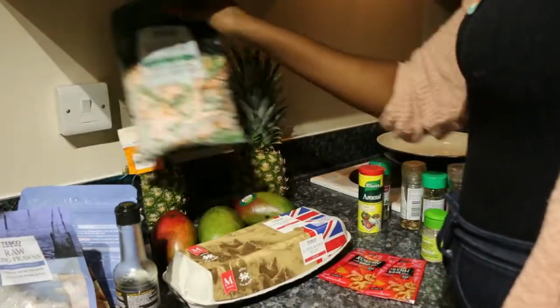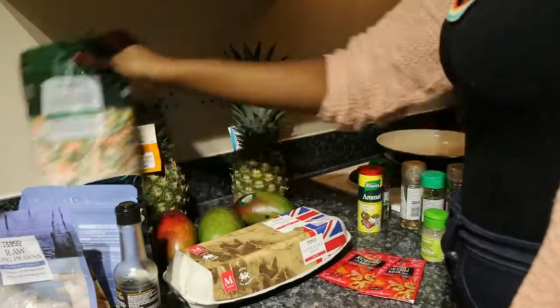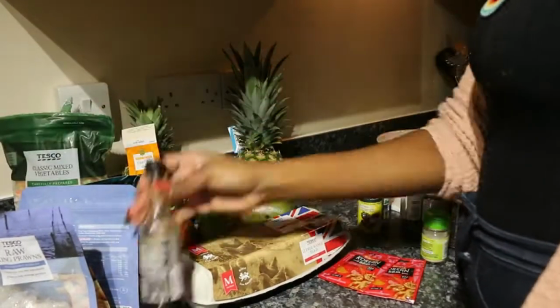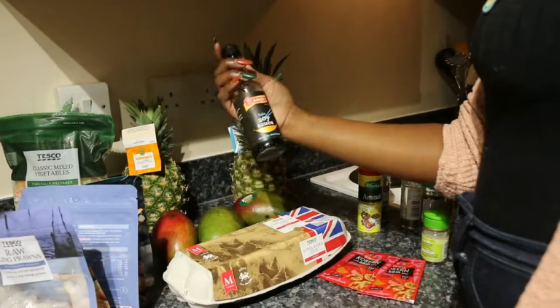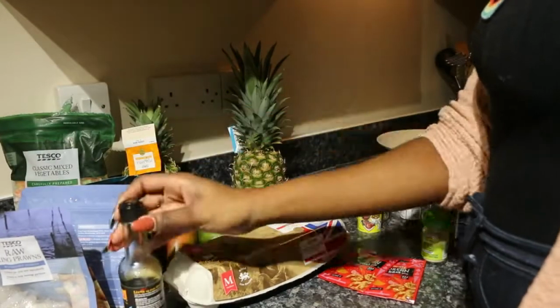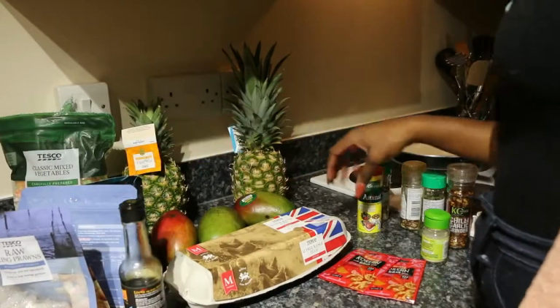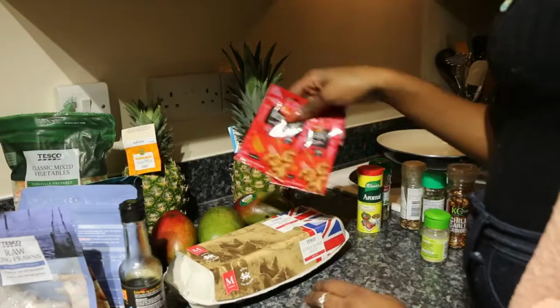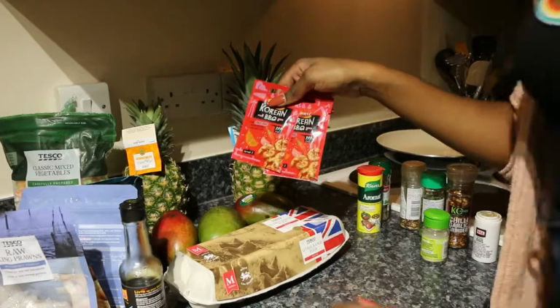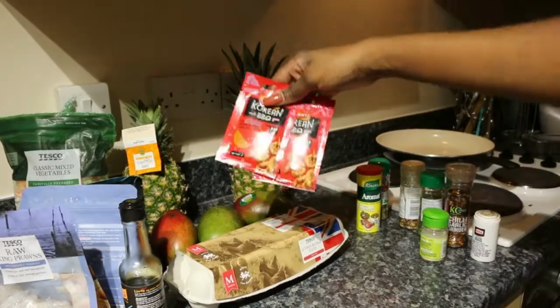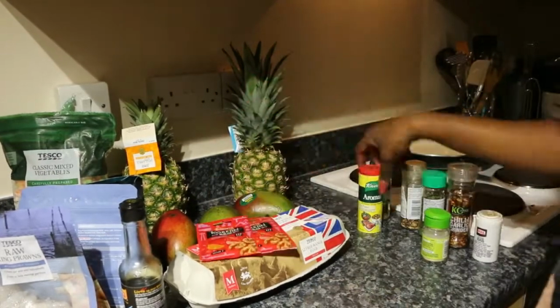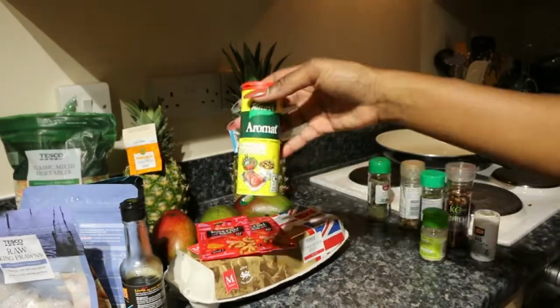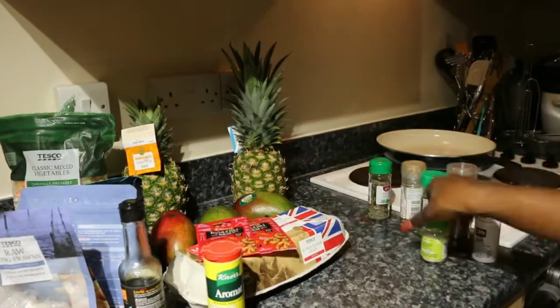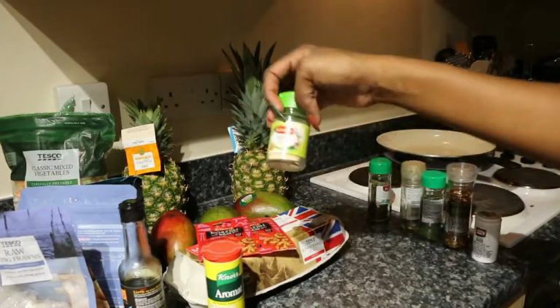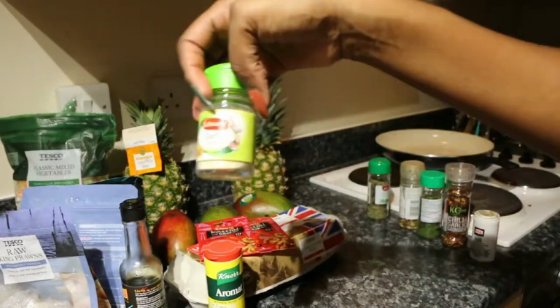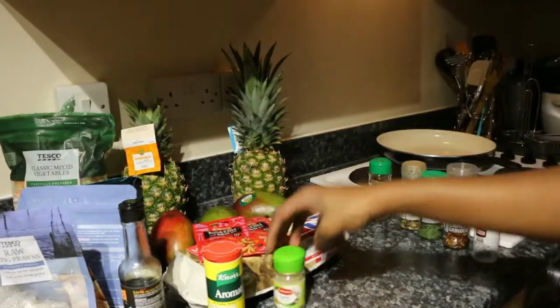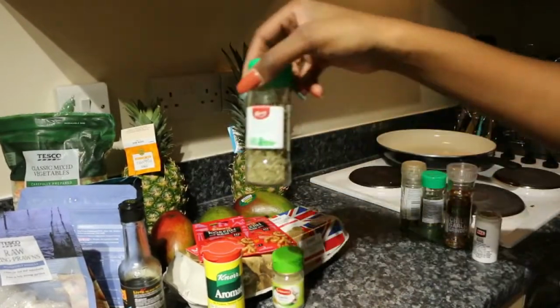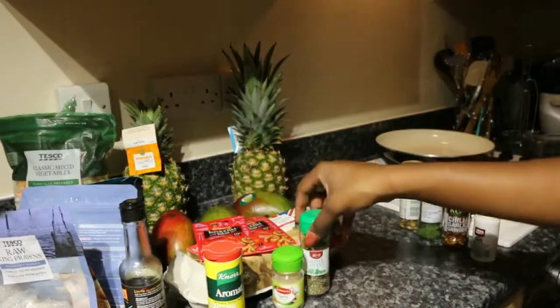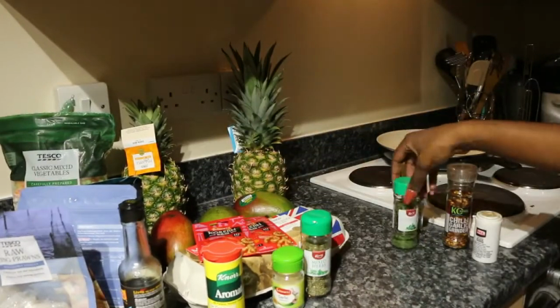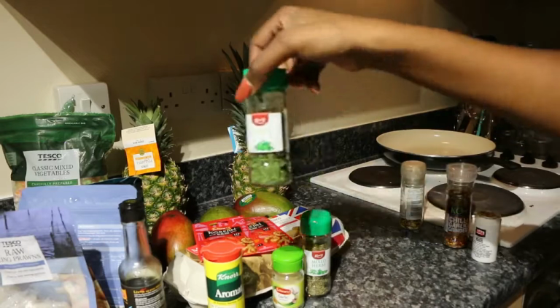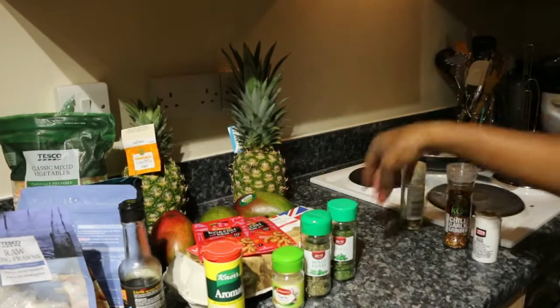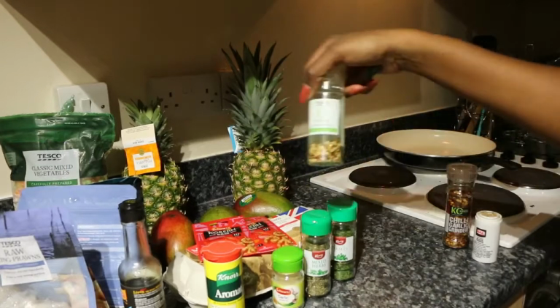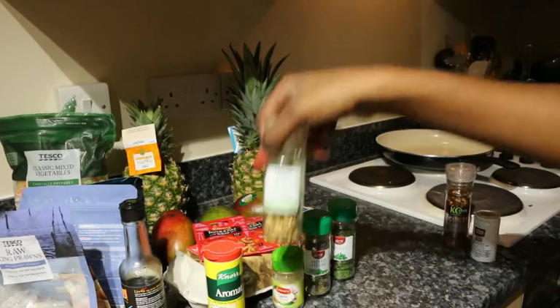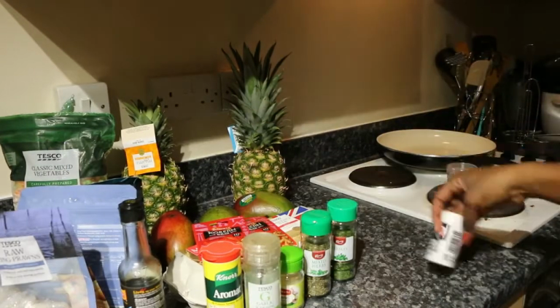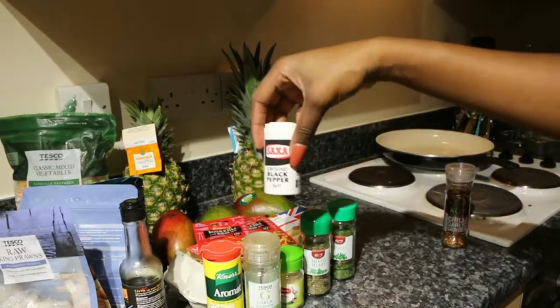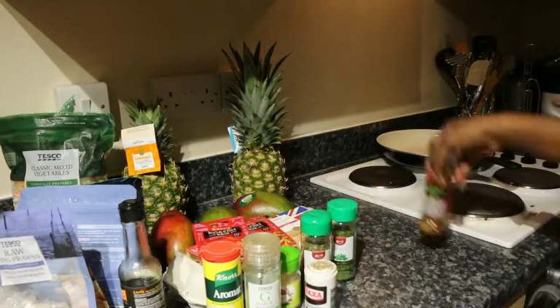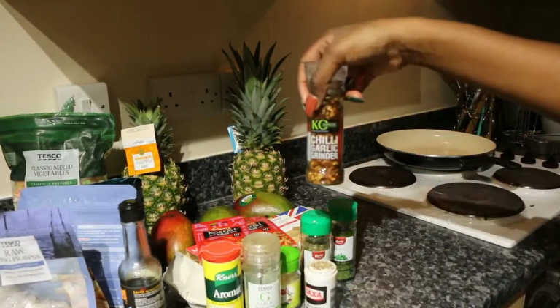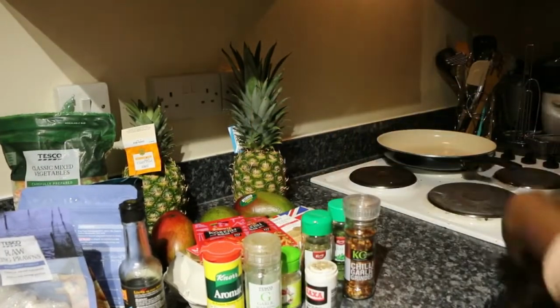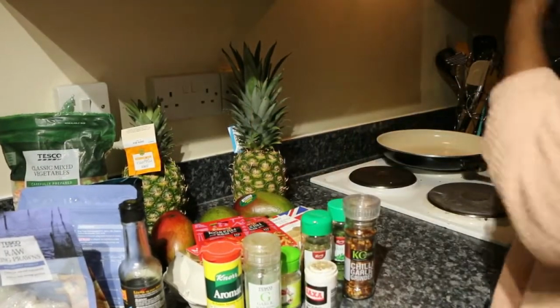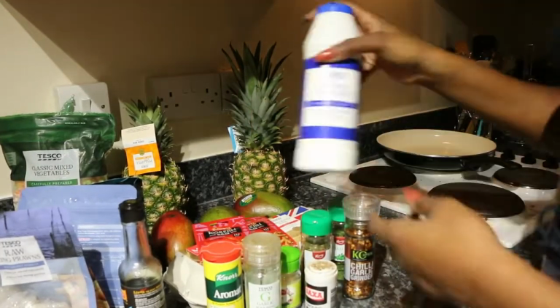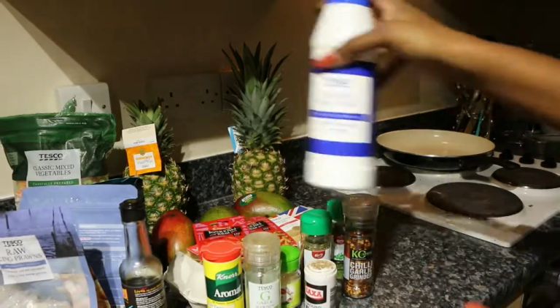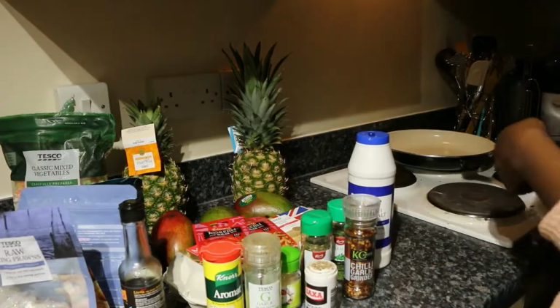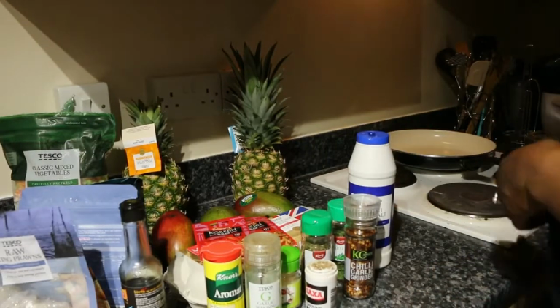So the ingredients: pineapple, mango, eggs, prawns, mixed veg, soy sauce, Korean seasoning, all-purpose seasoning, garlic, mixed herbs, parsley — and obviously salt, pepper, and chili.